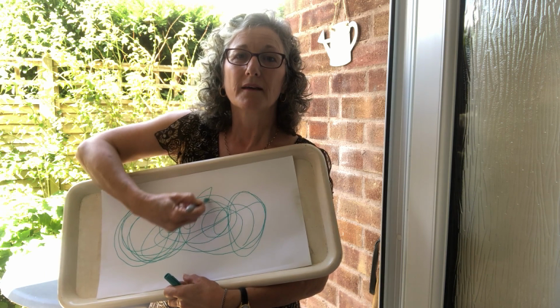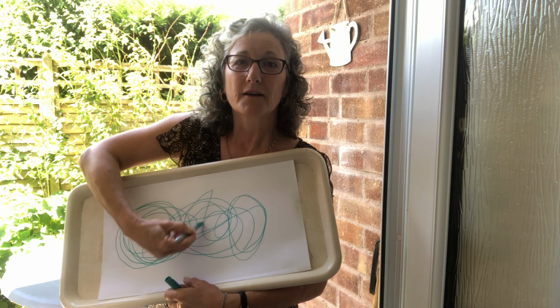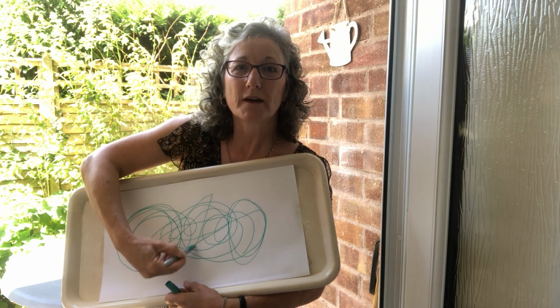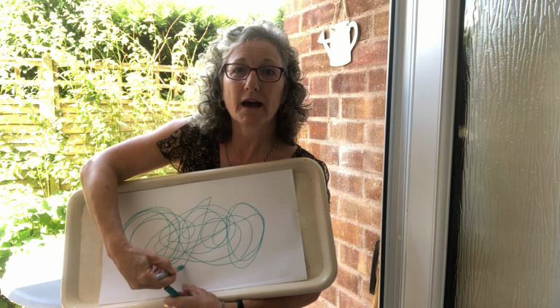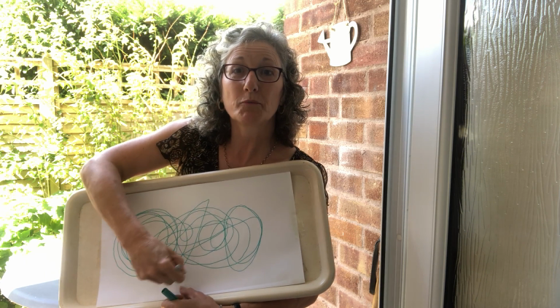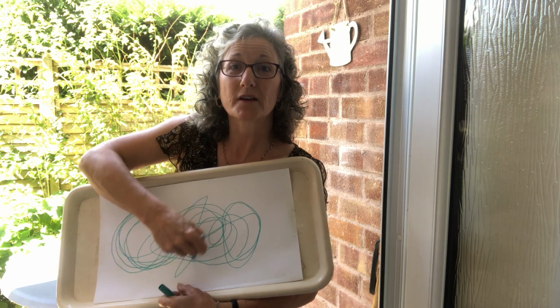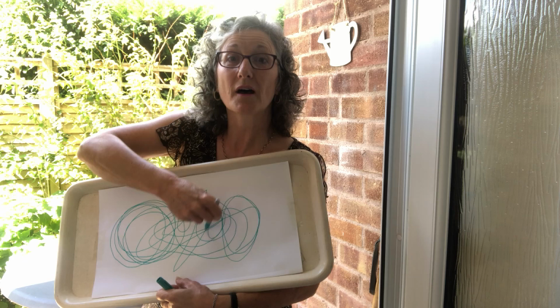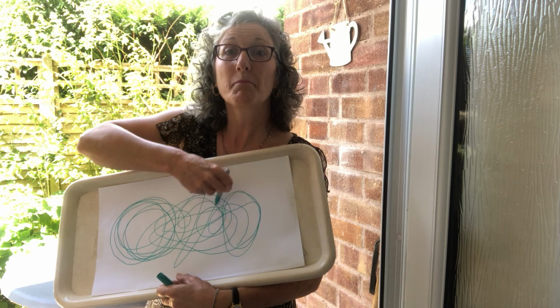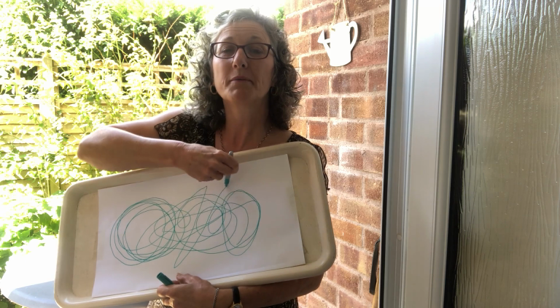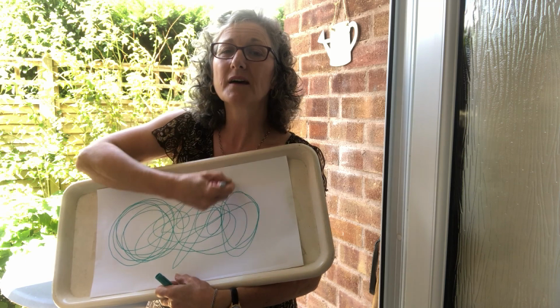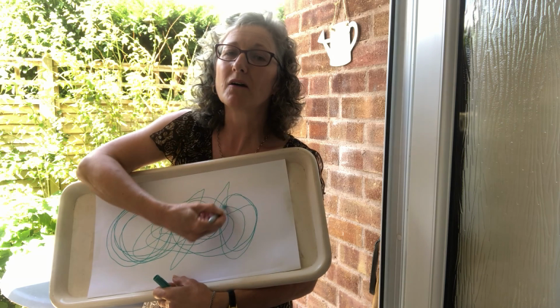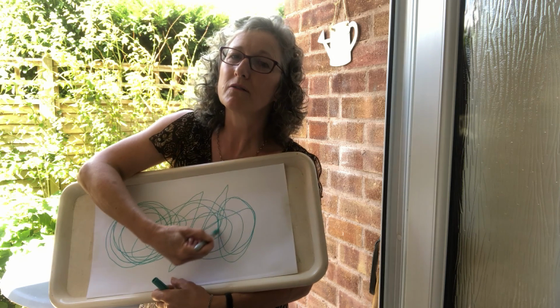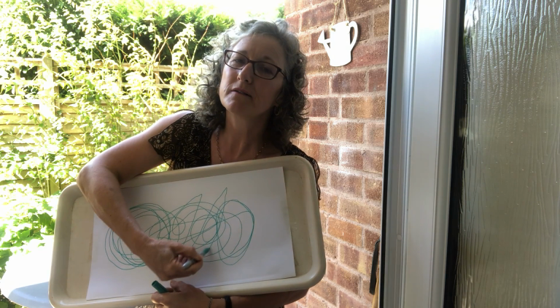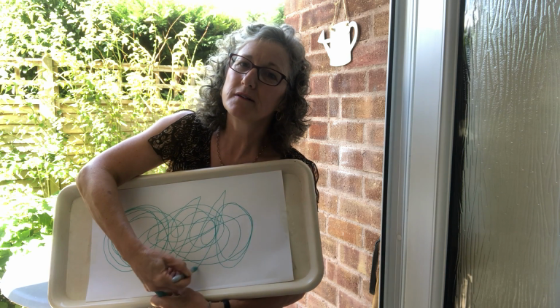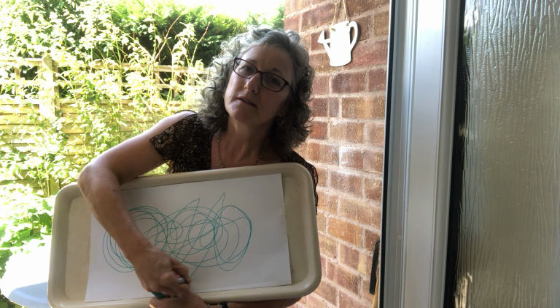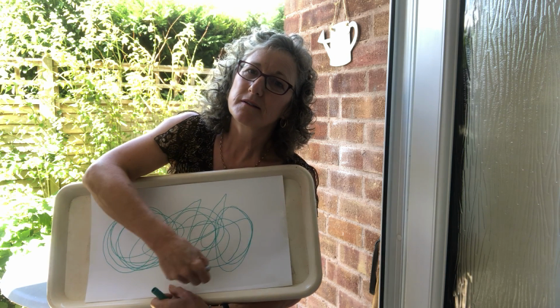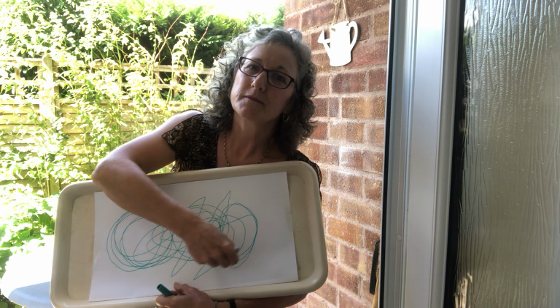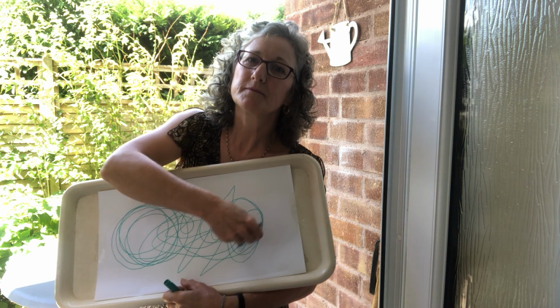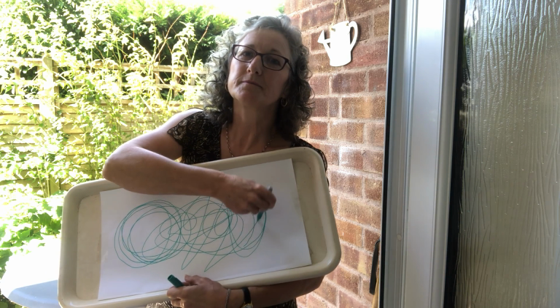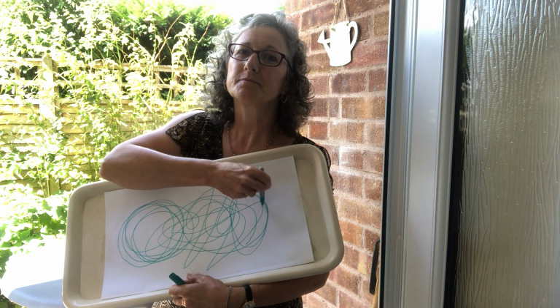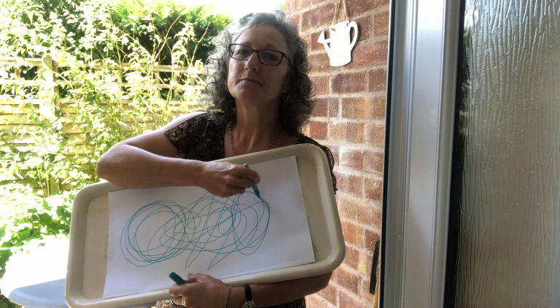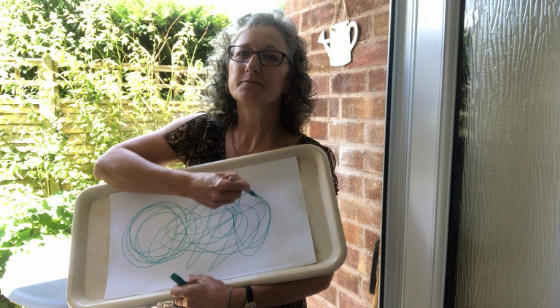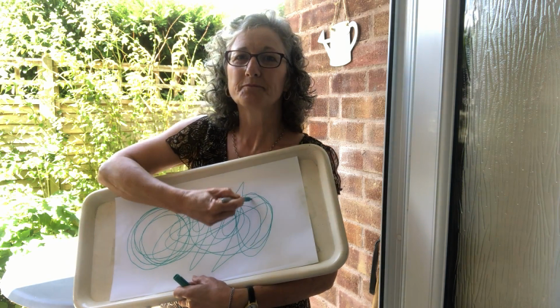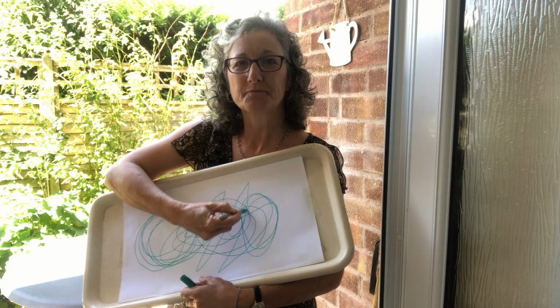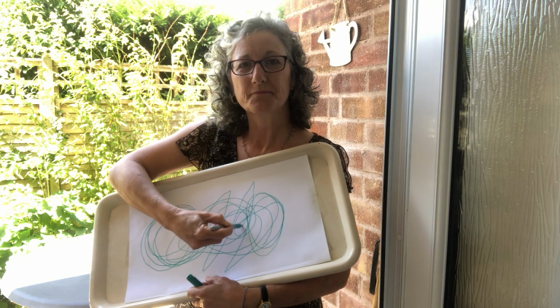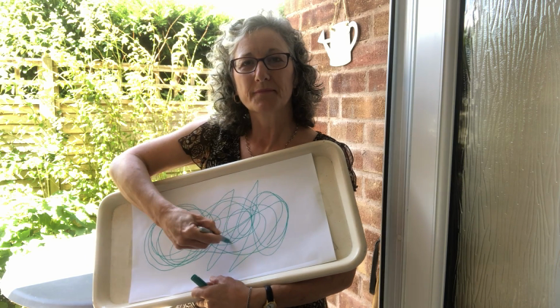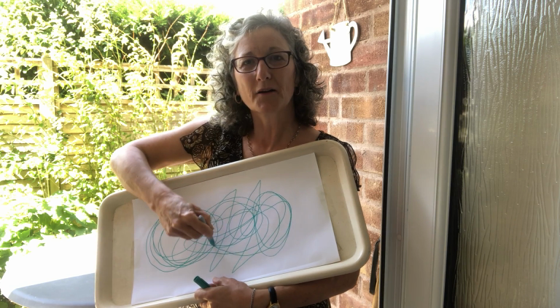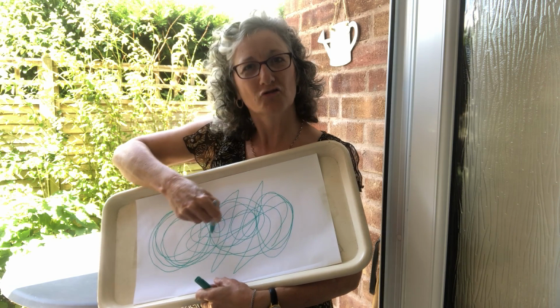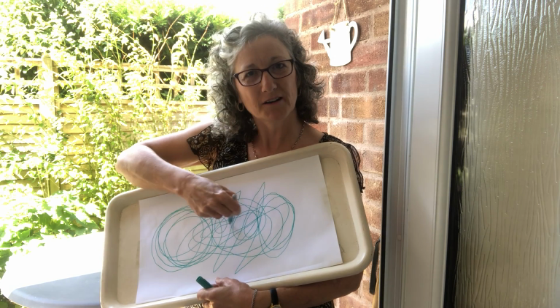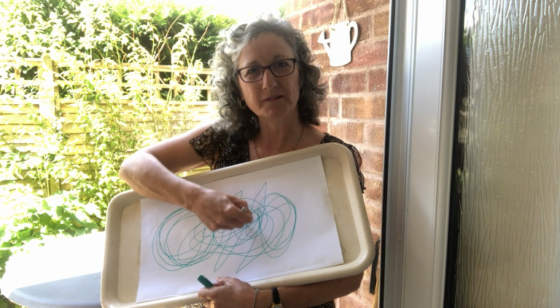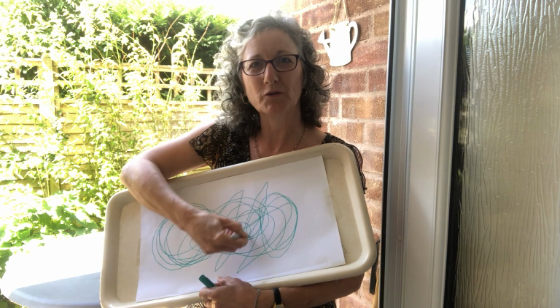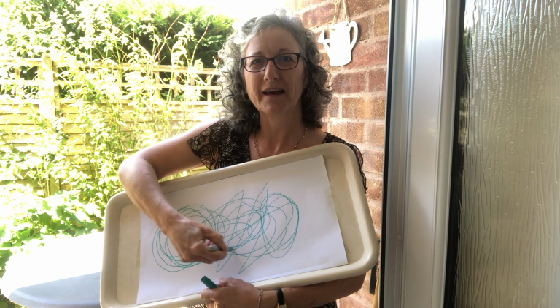Can you hear how the music goes up and down? I'm going to try another piece of music now.